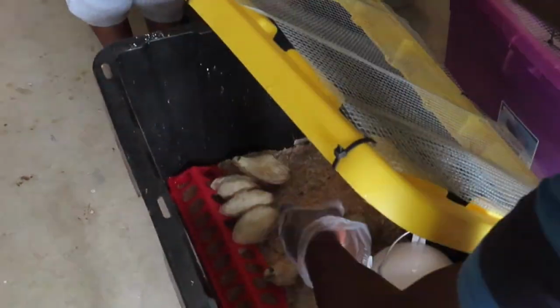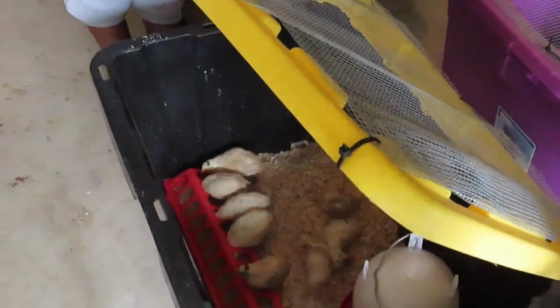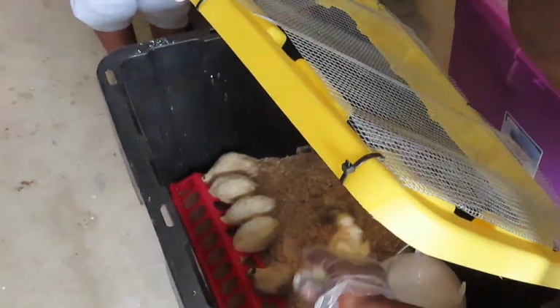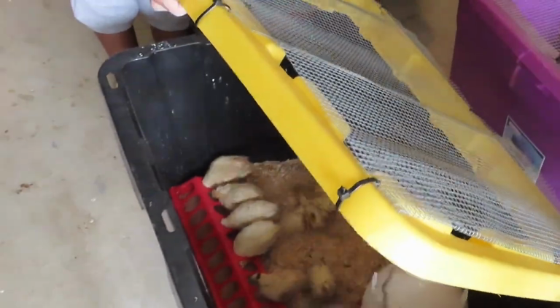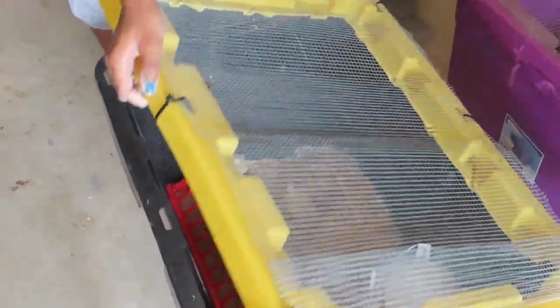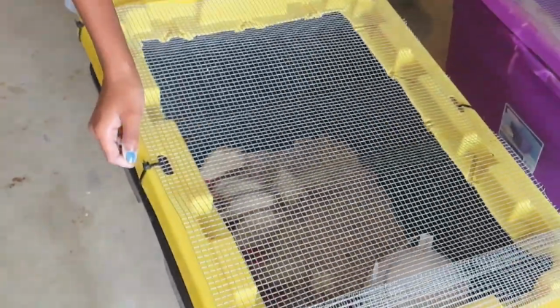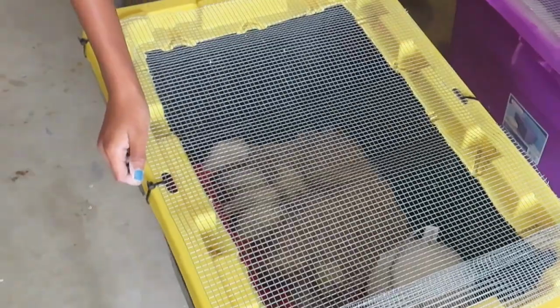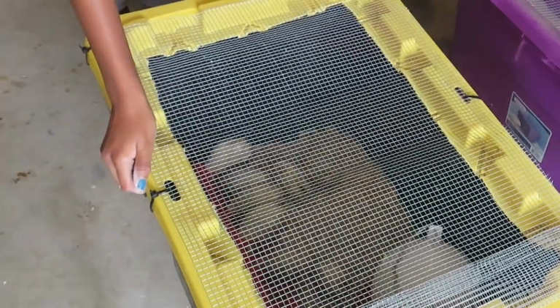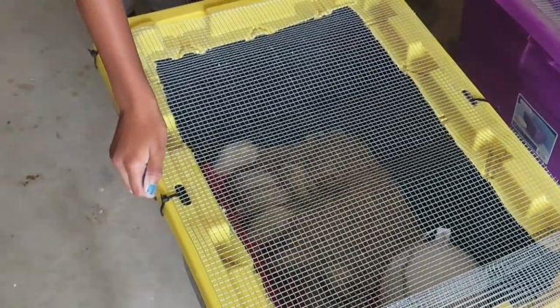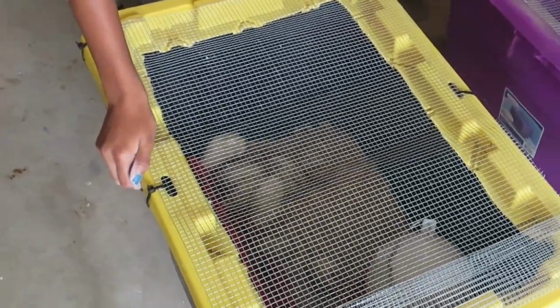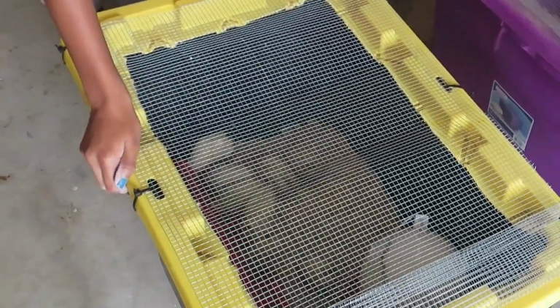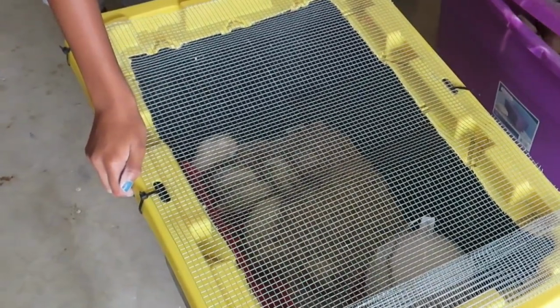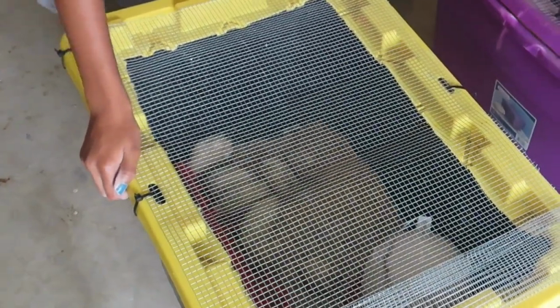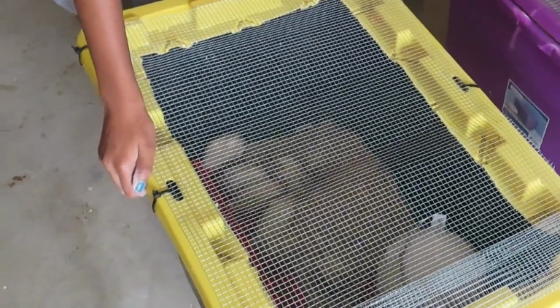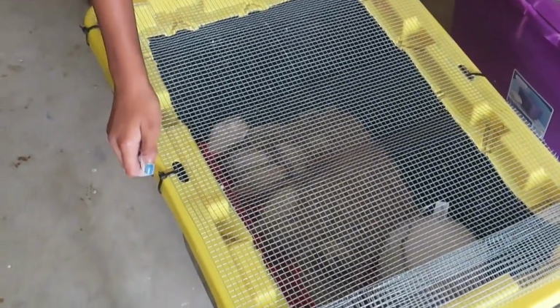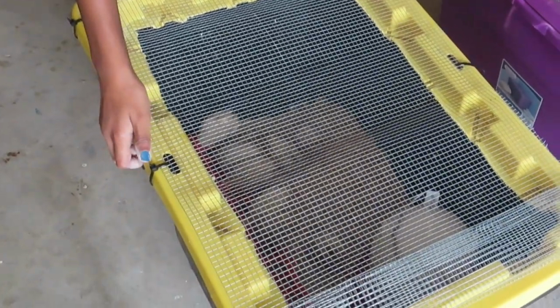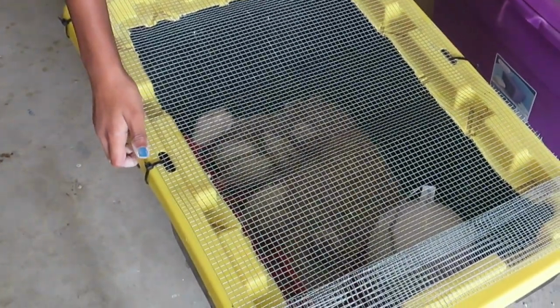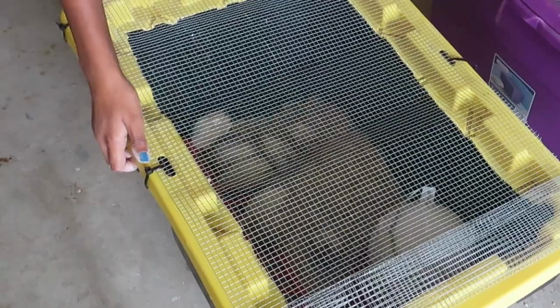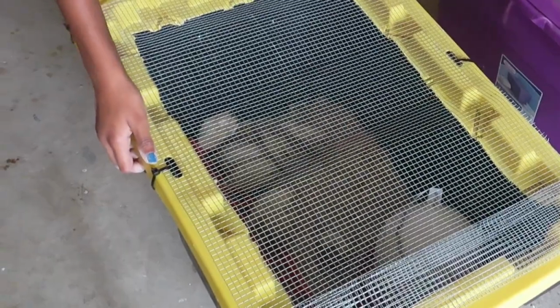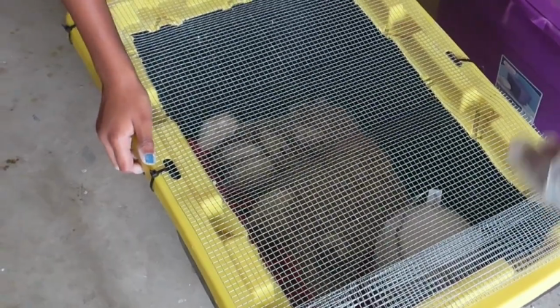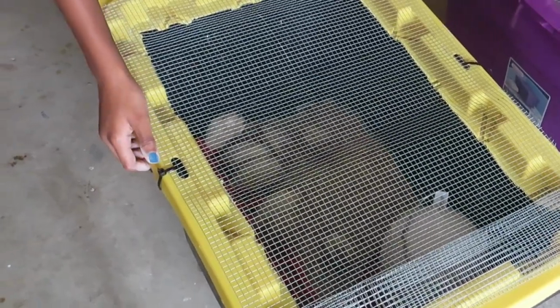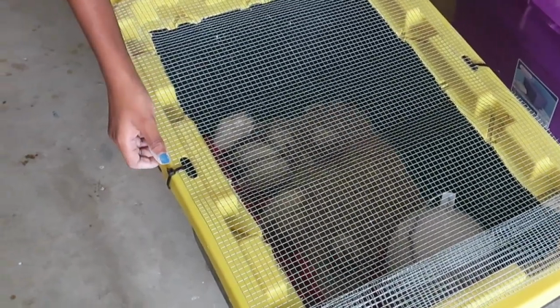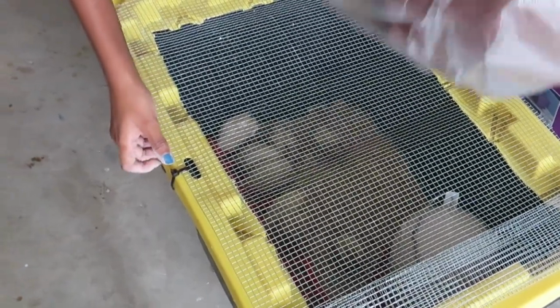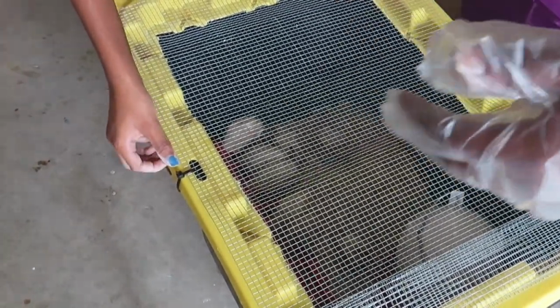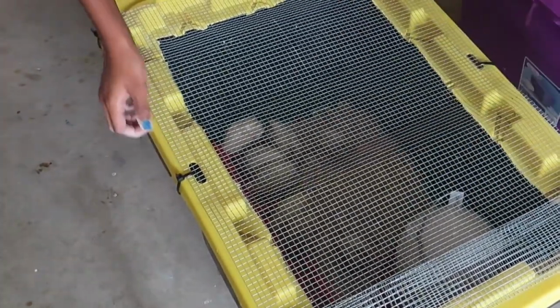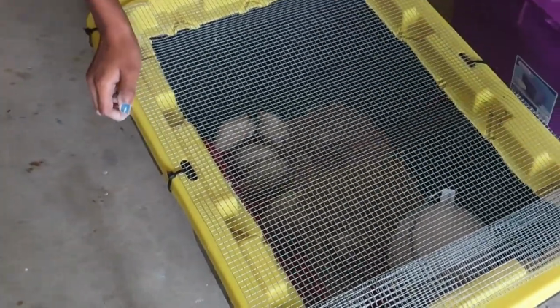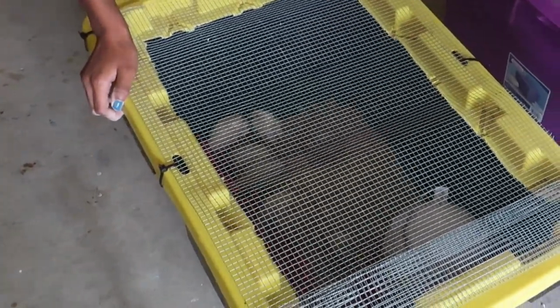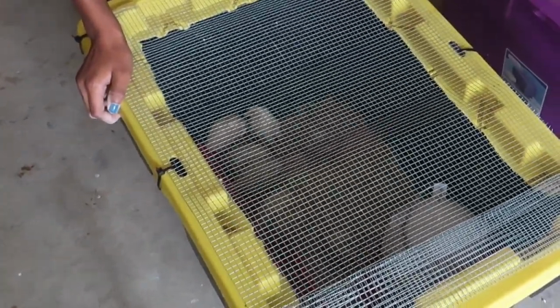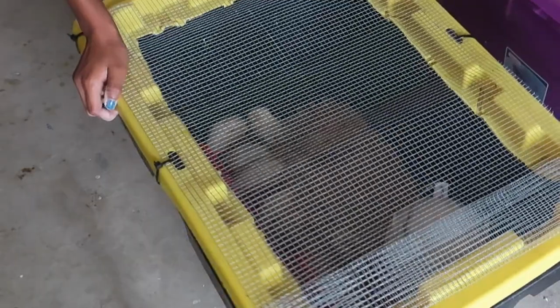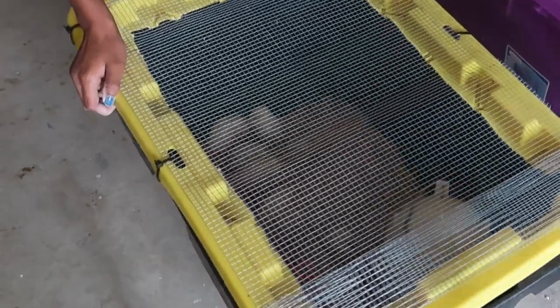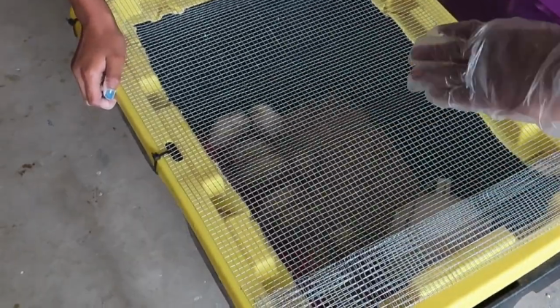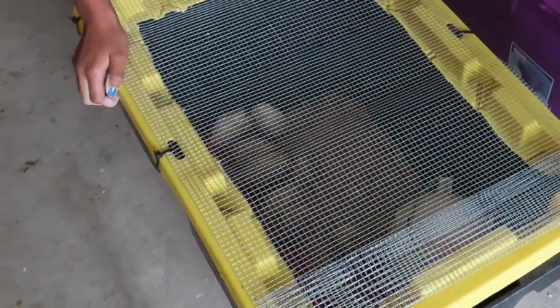Don't deviate from how I told you. If you open it up this way, they will fly out. Just take it and pull it back to you.